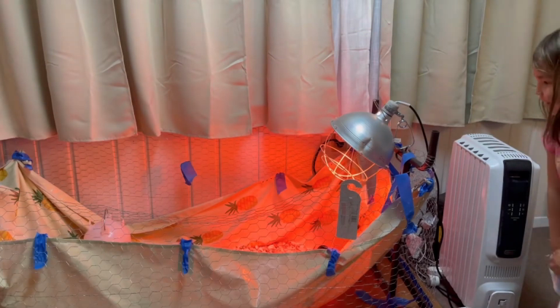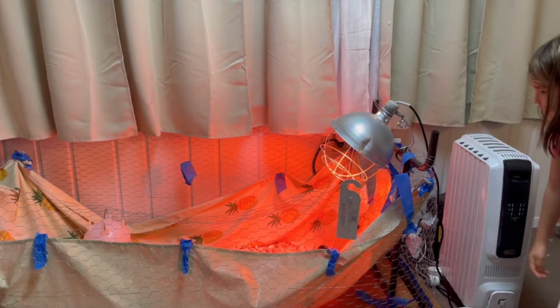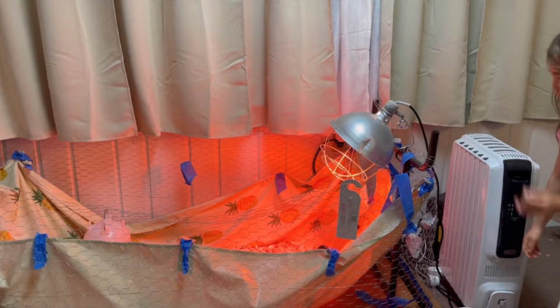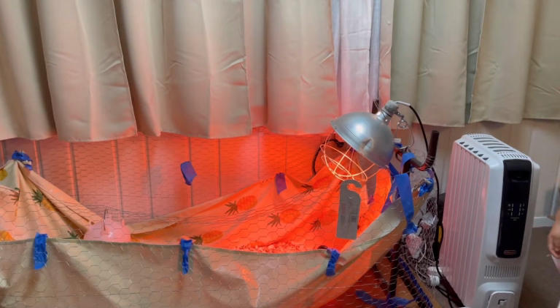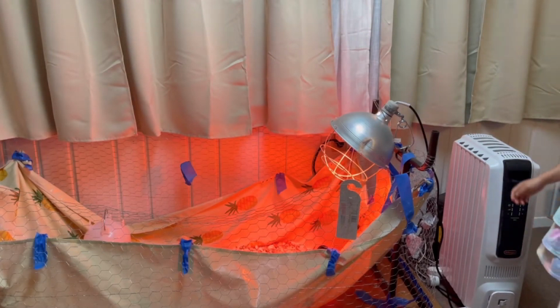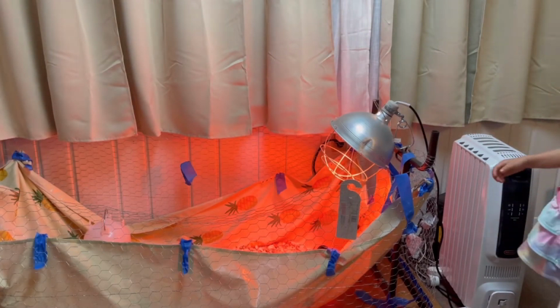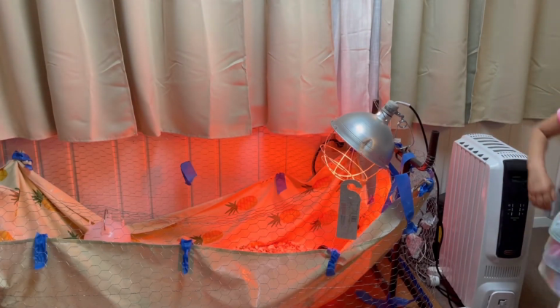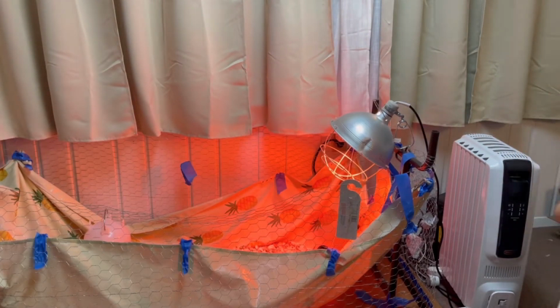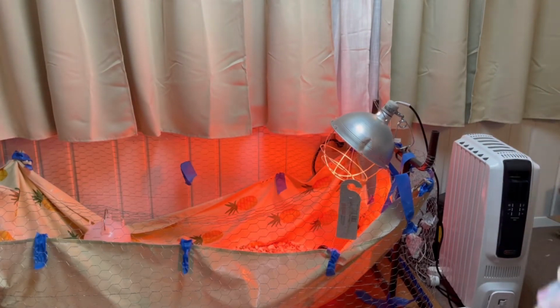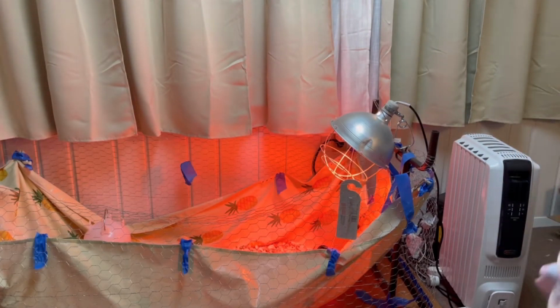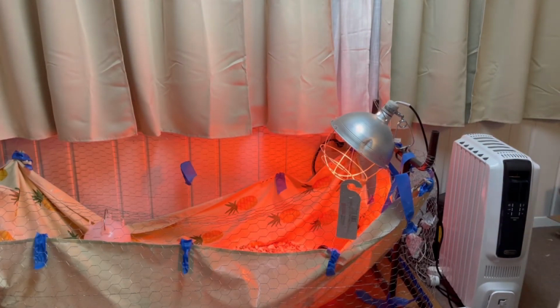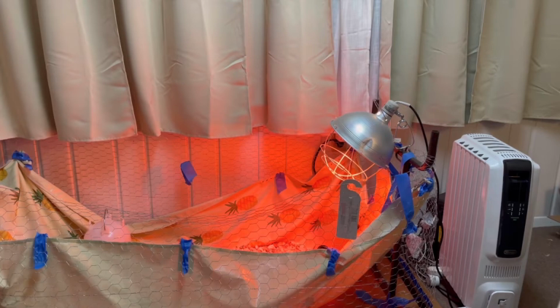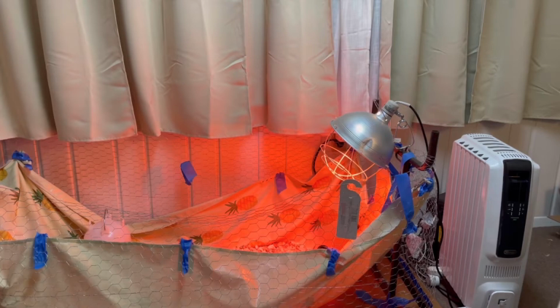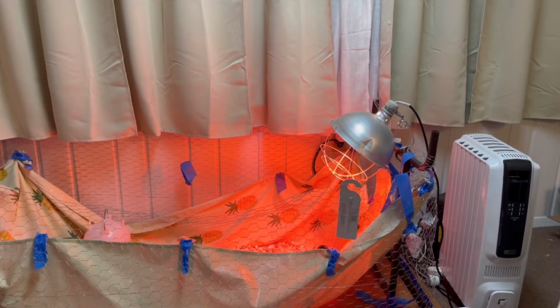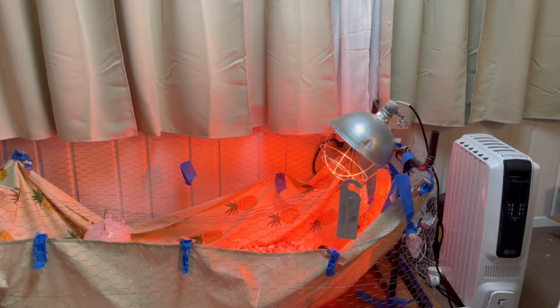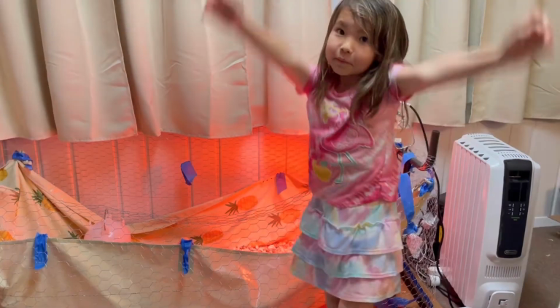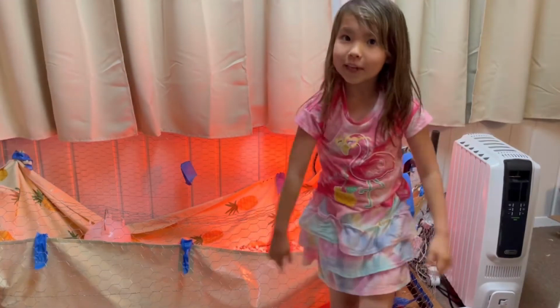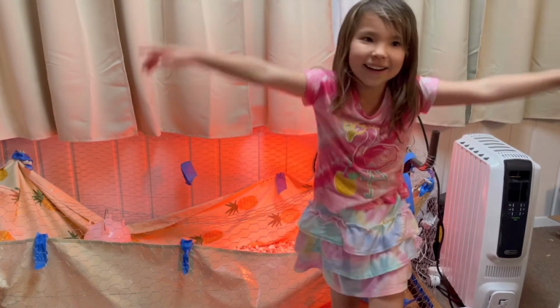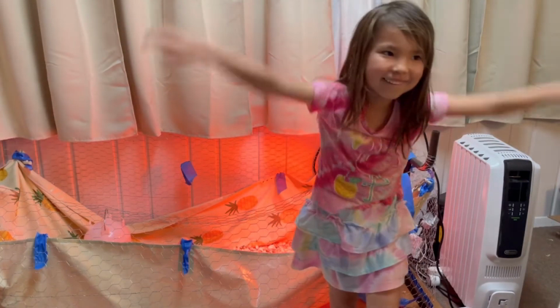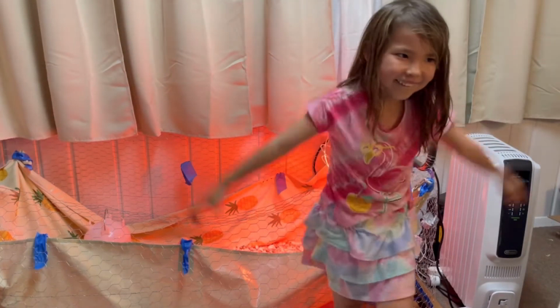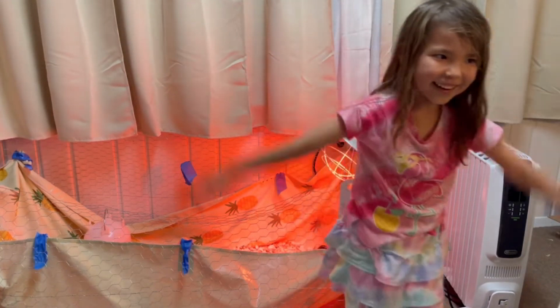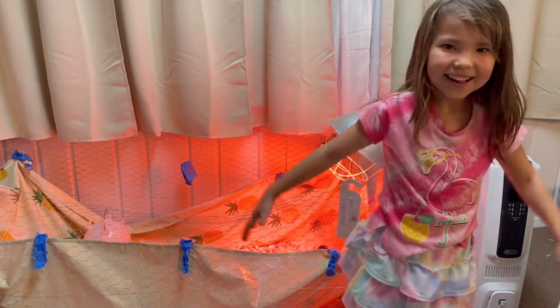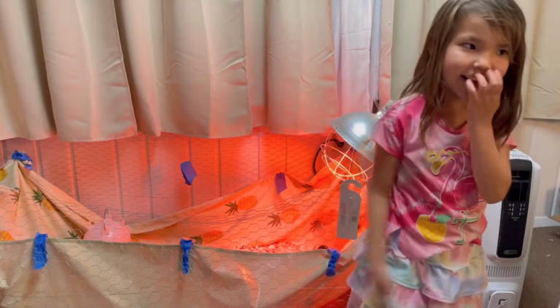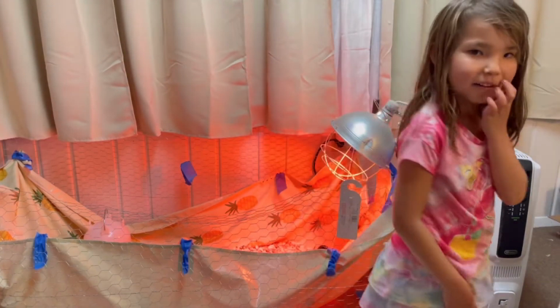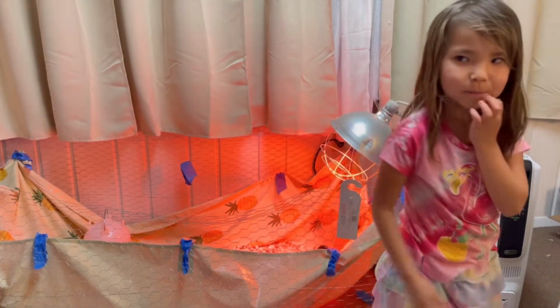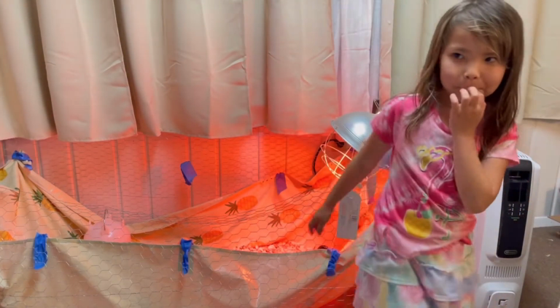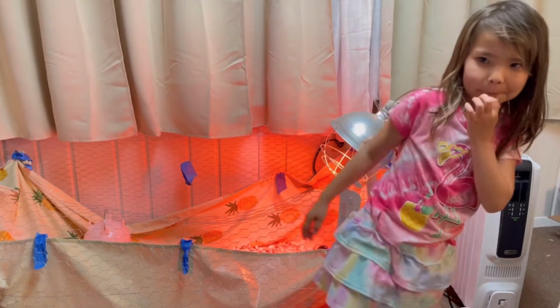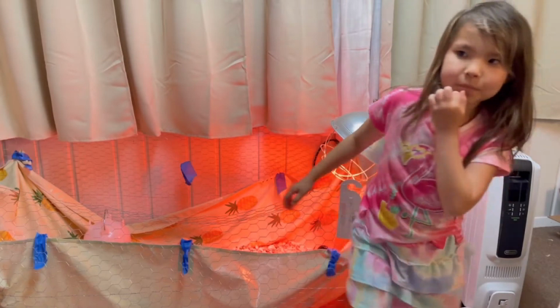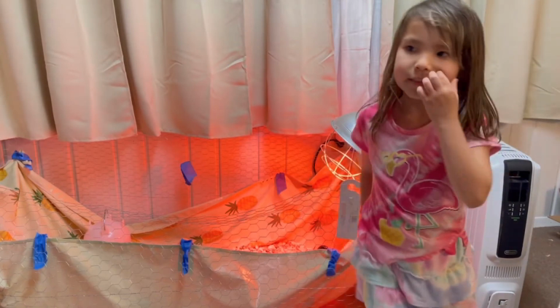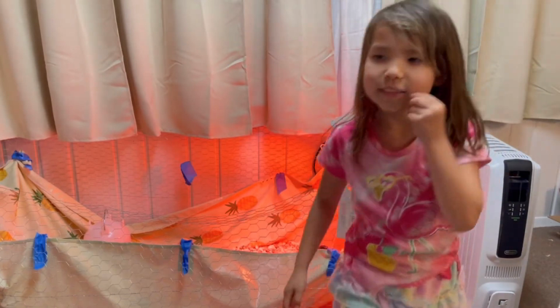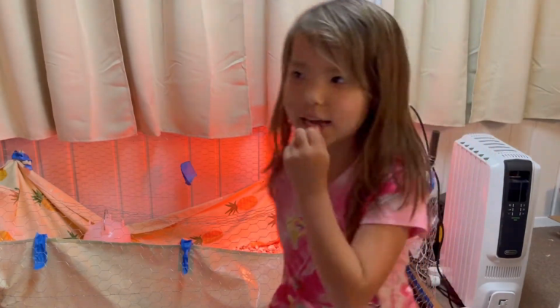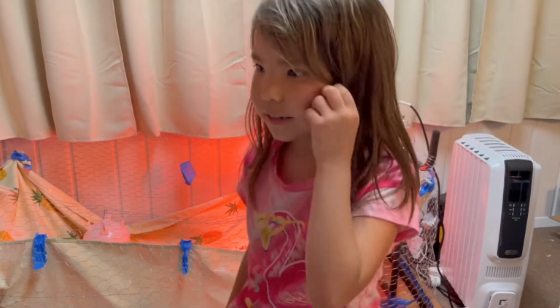So there are three things that help us determine the sex of the chickens. What are they? What are those three things?